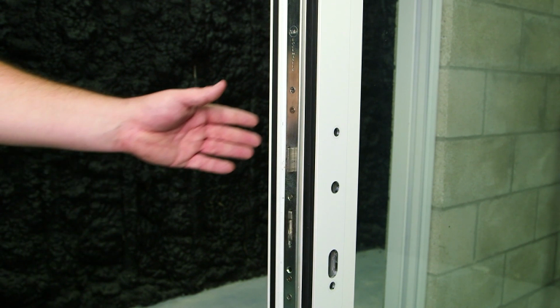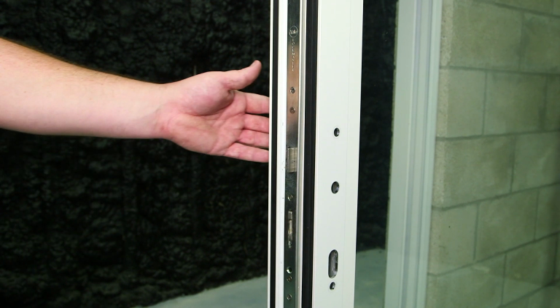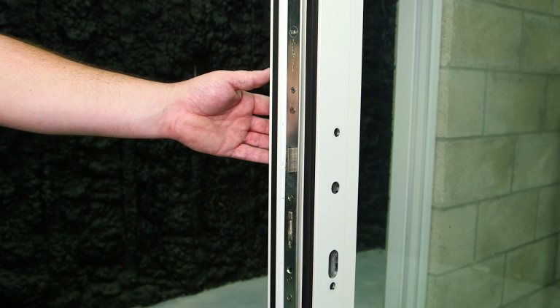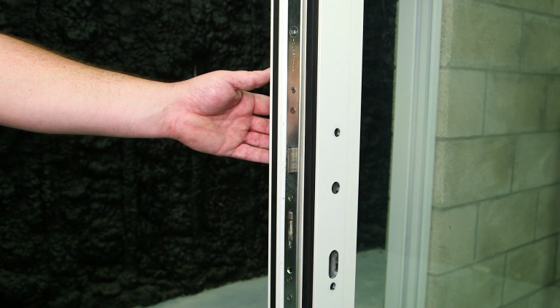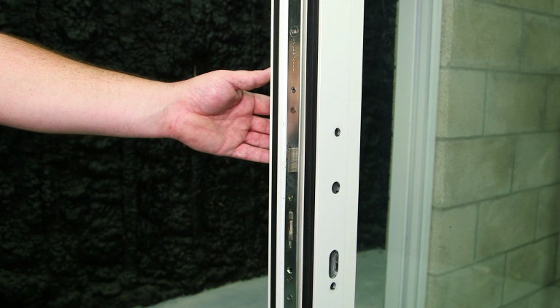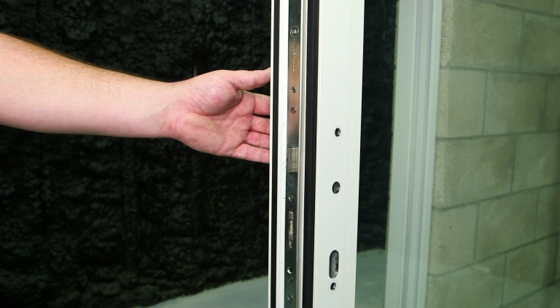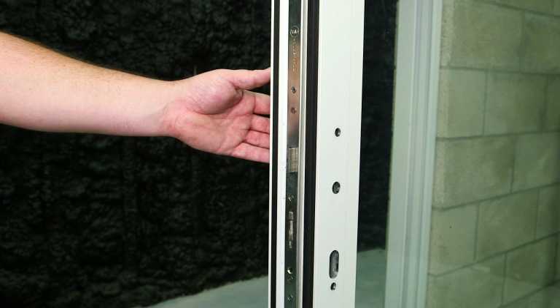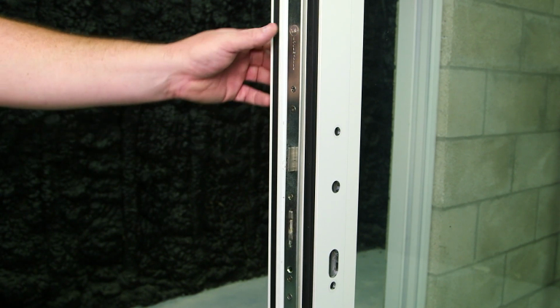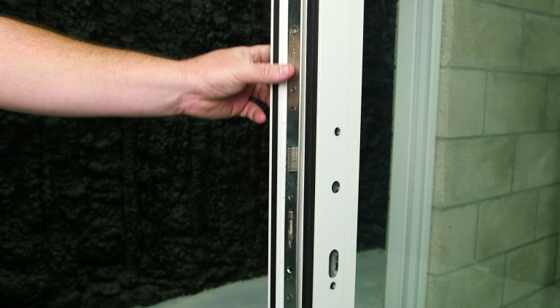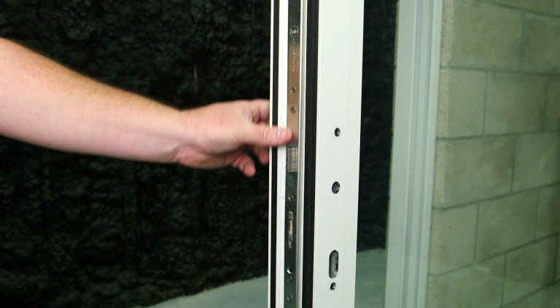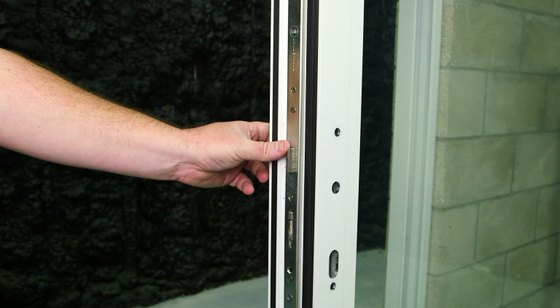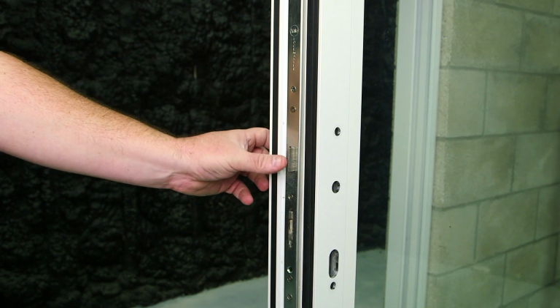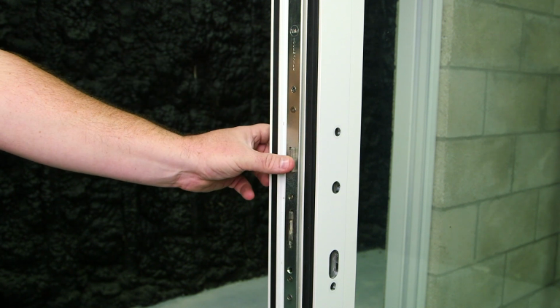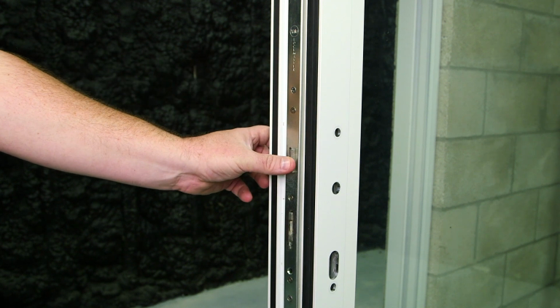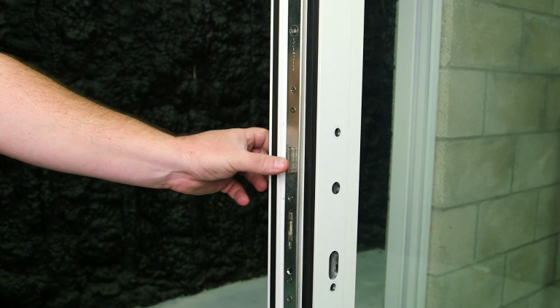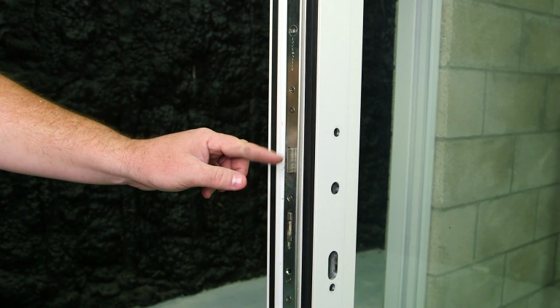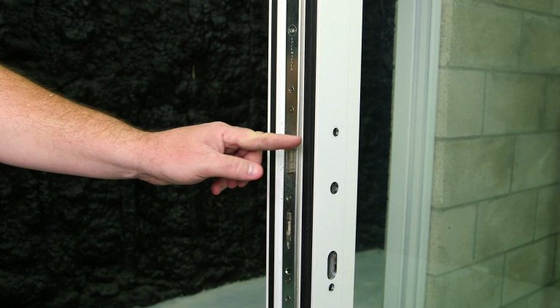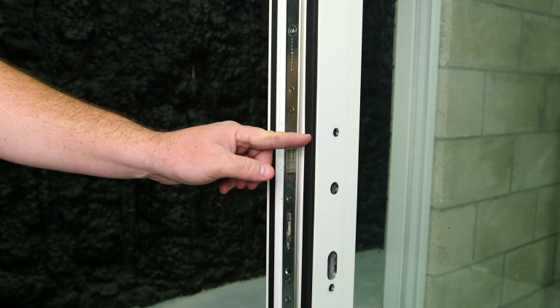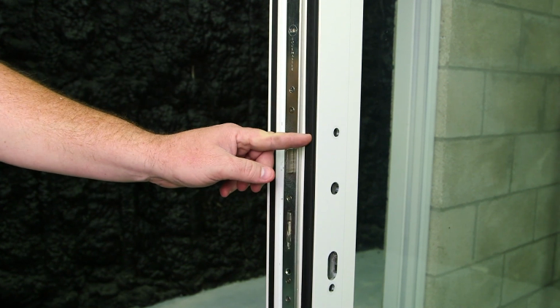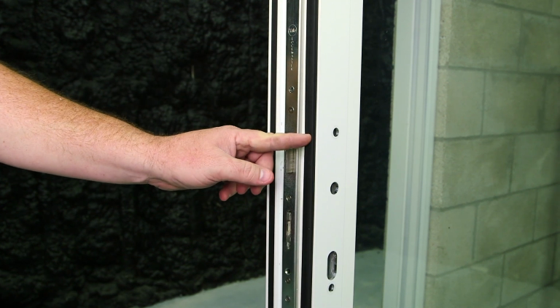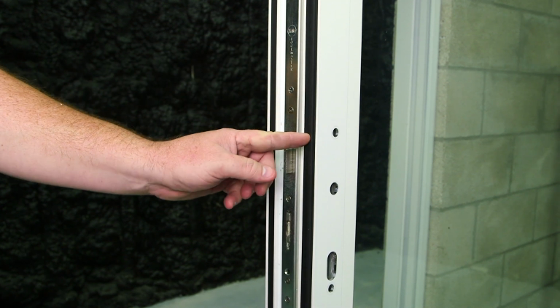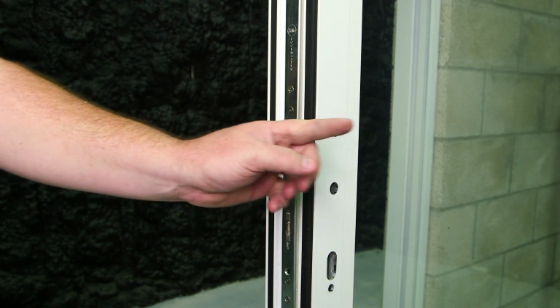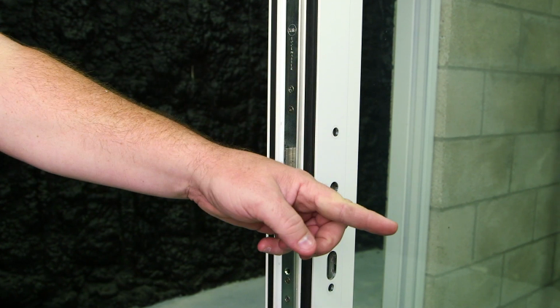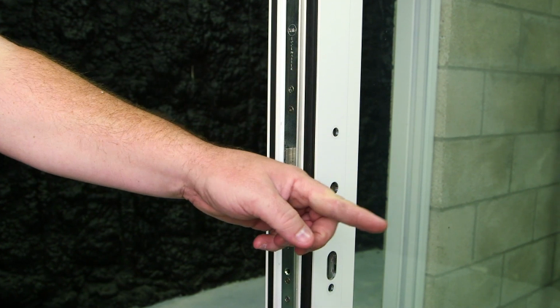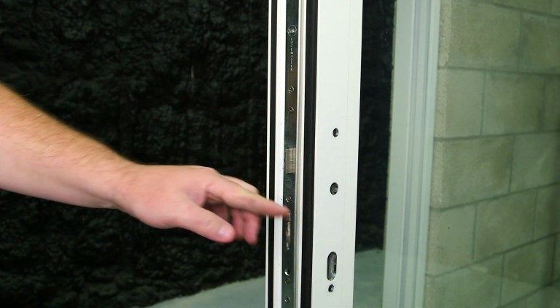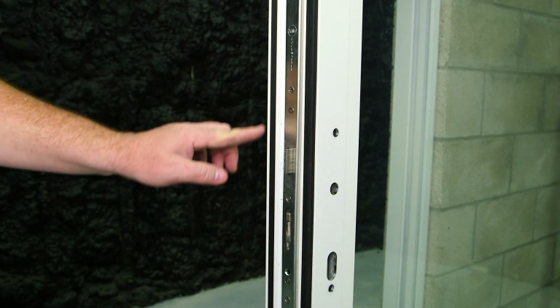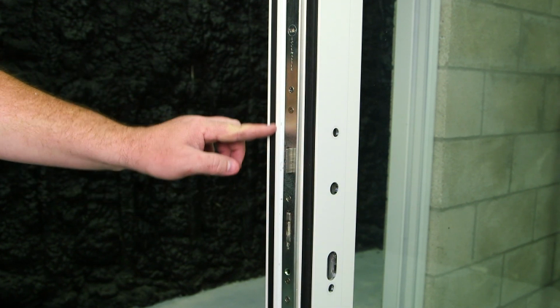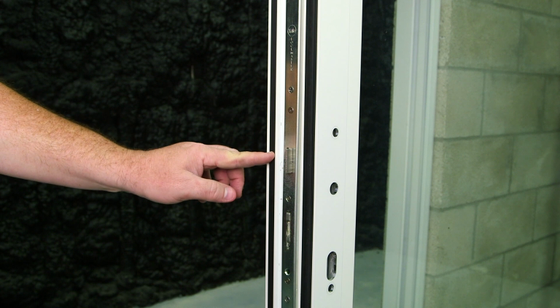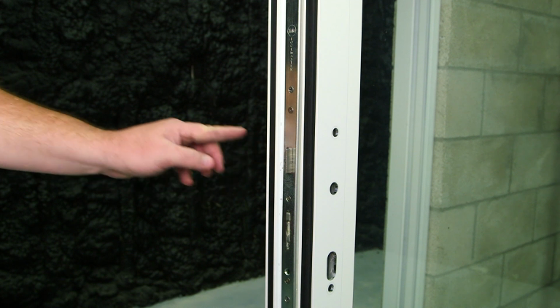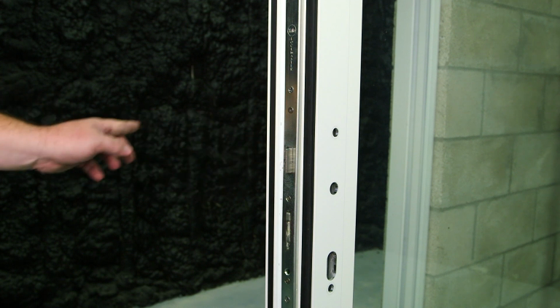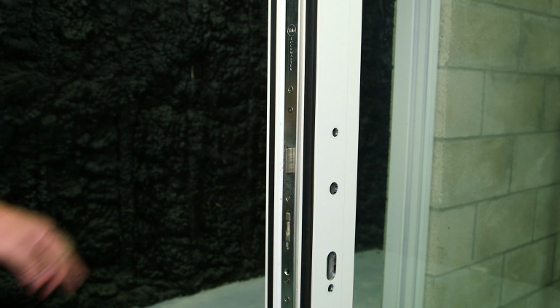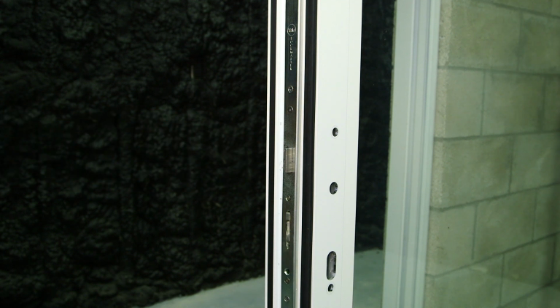Our door is an outswing. On the locking side where the plunger is, our weather stripping is going to face the exterior, and this cover is going to face the interior.